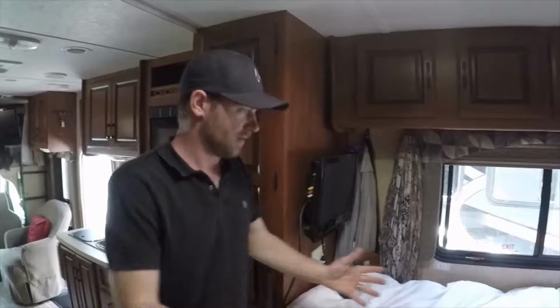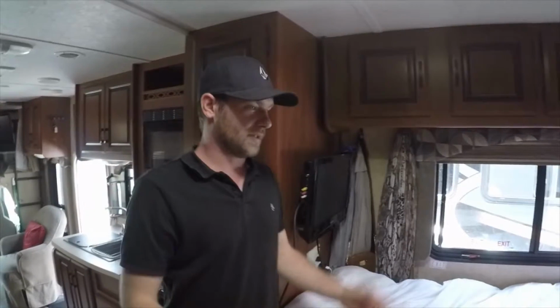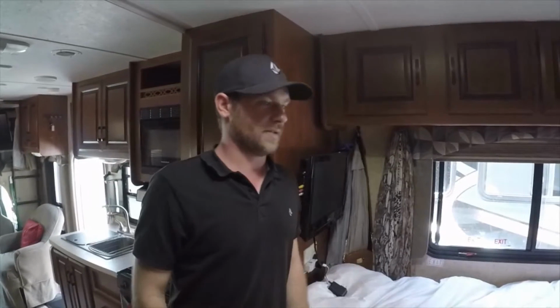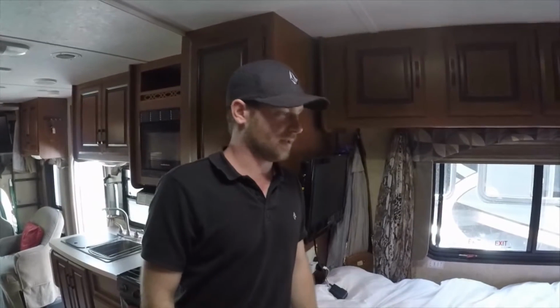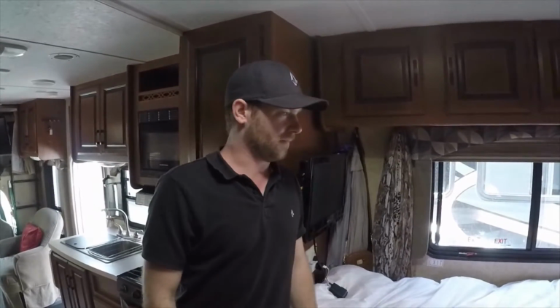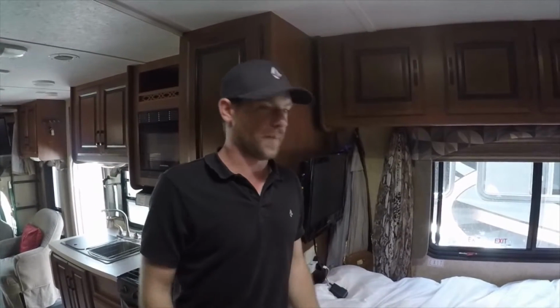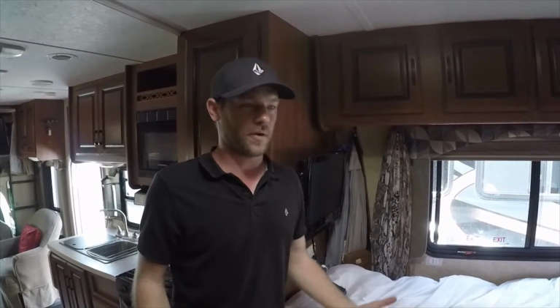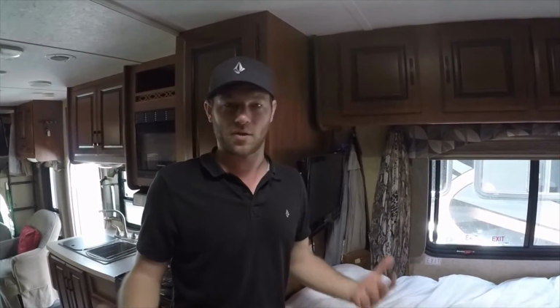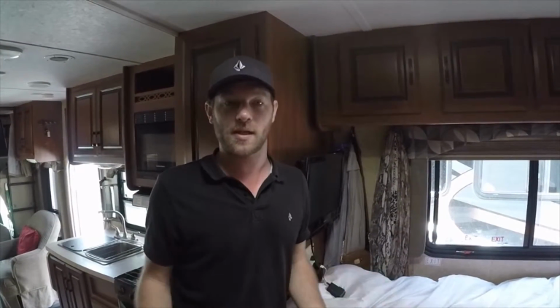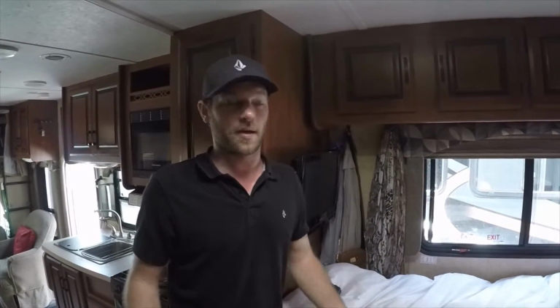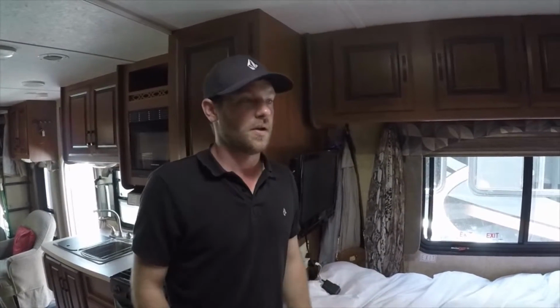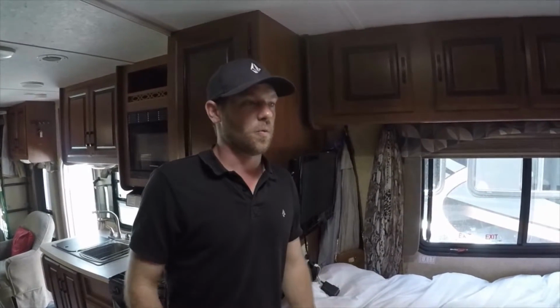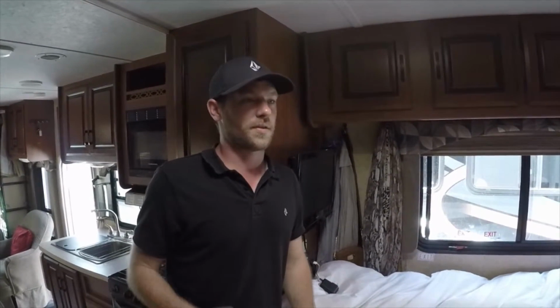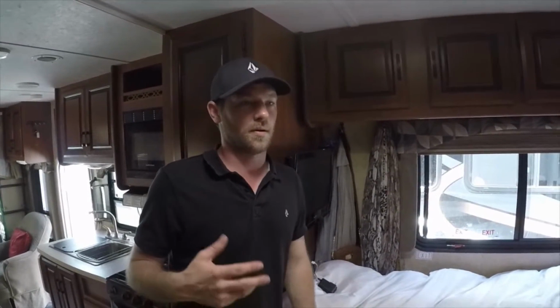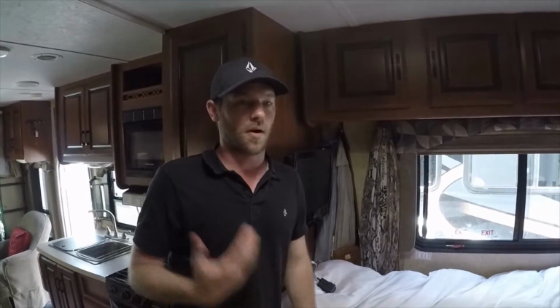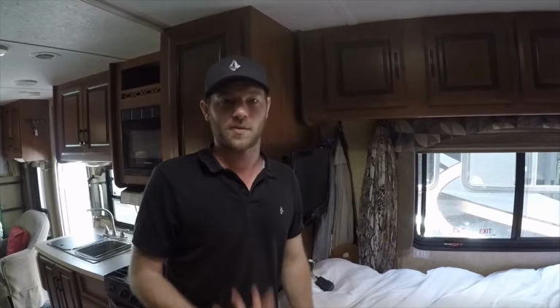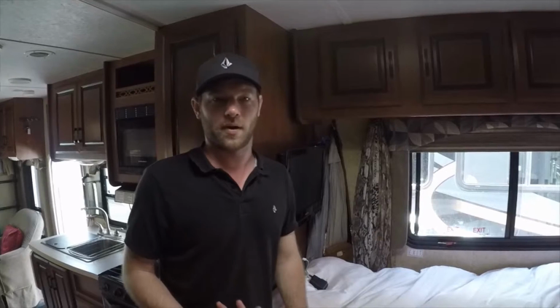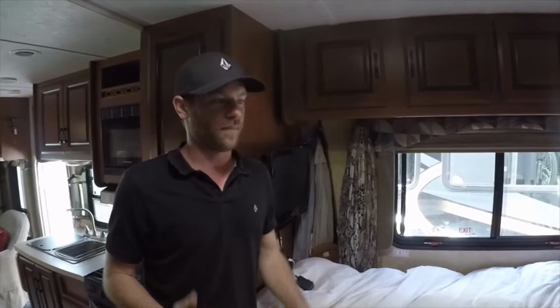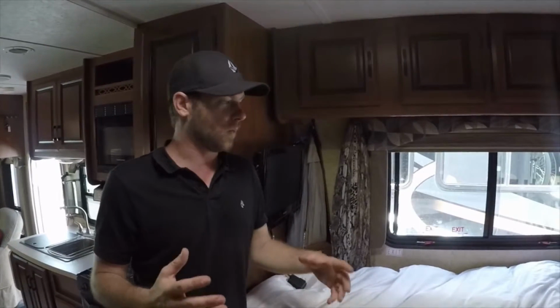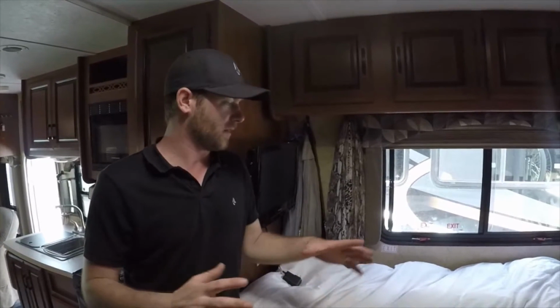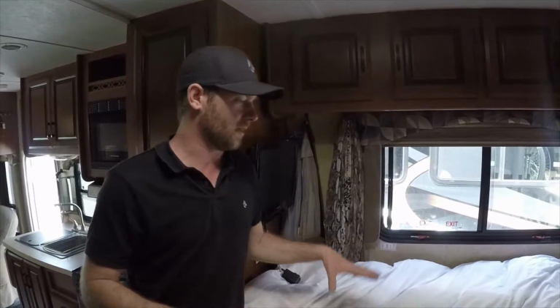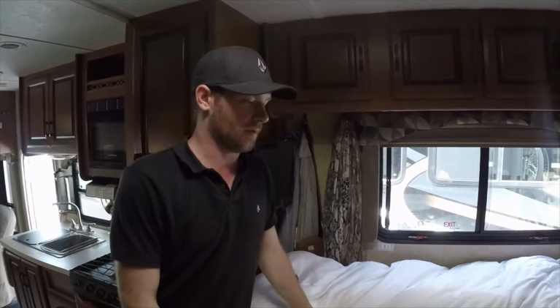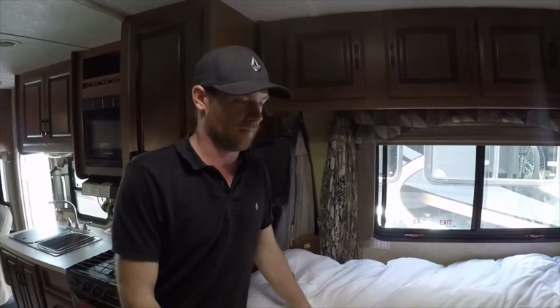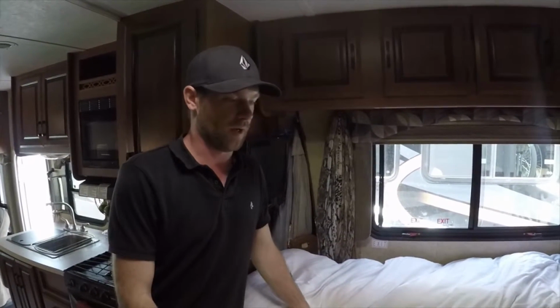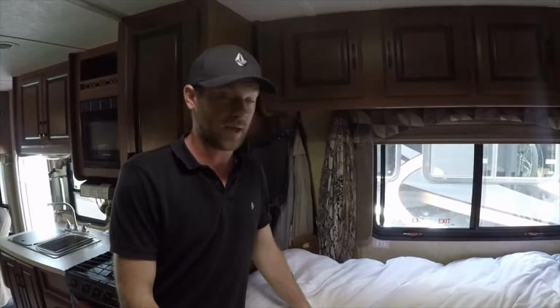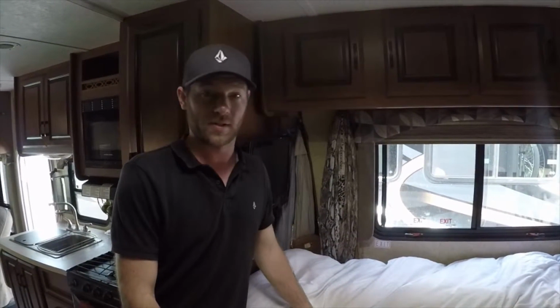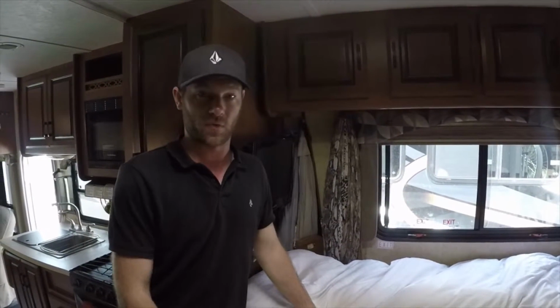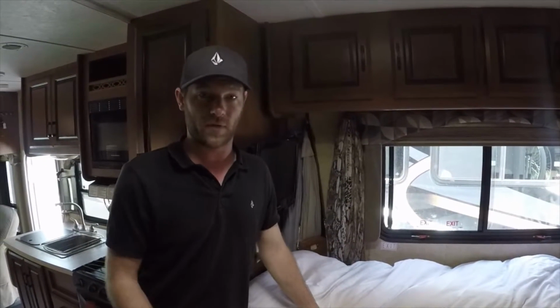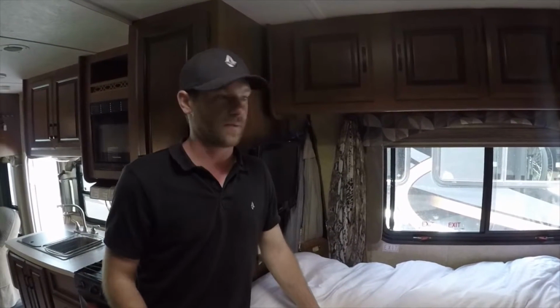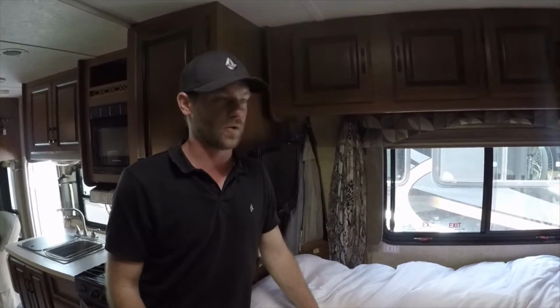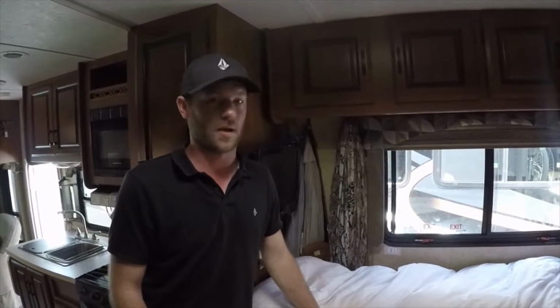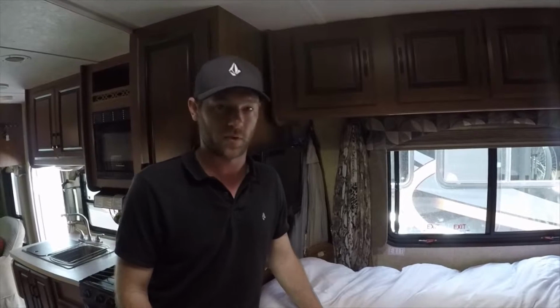This is the bed area — it's a queen size bed. With our experience, we found that mattresses for RVs are just not comfortable.